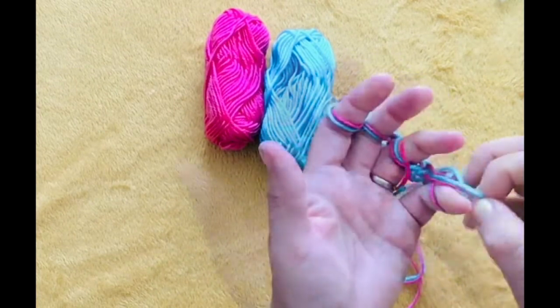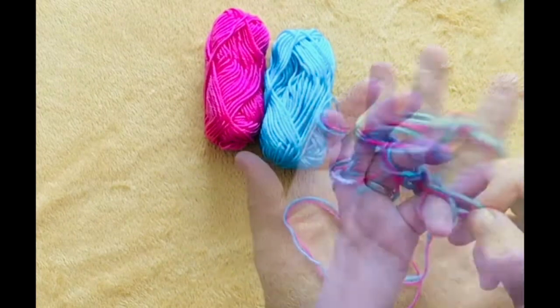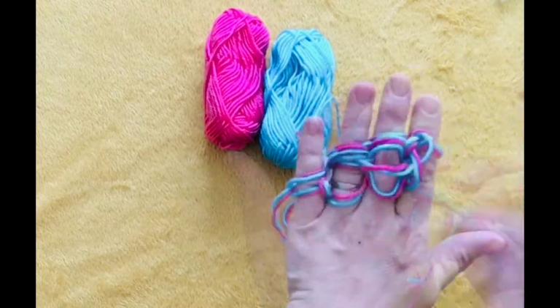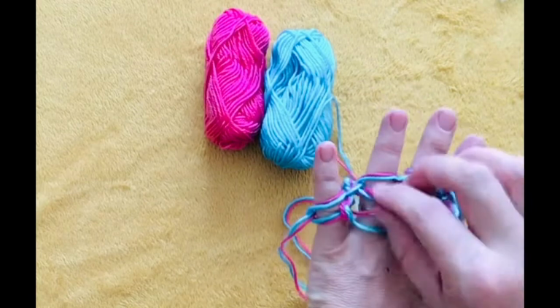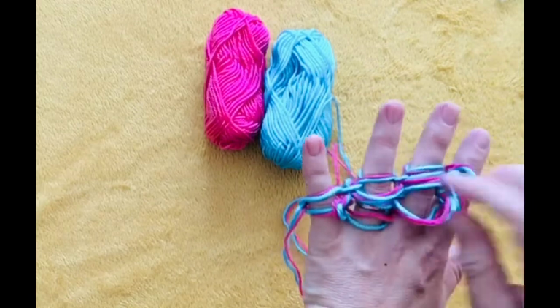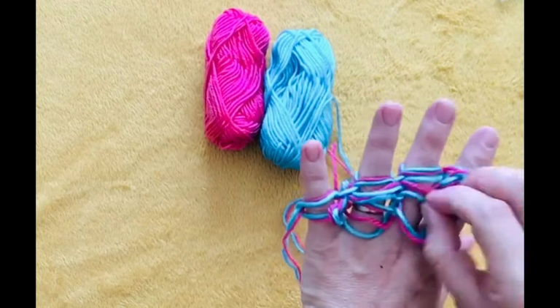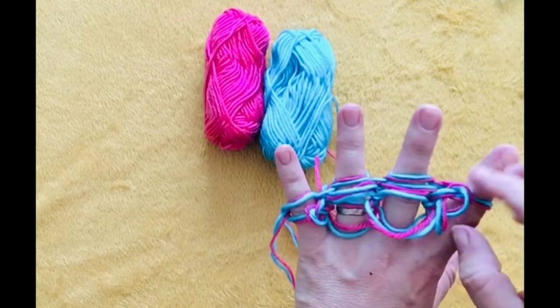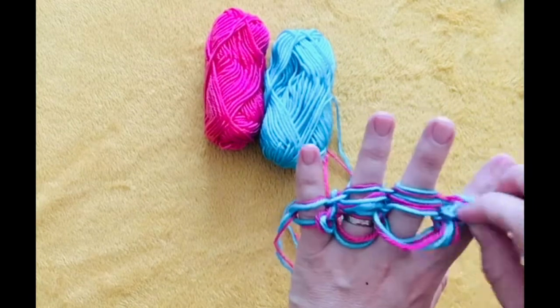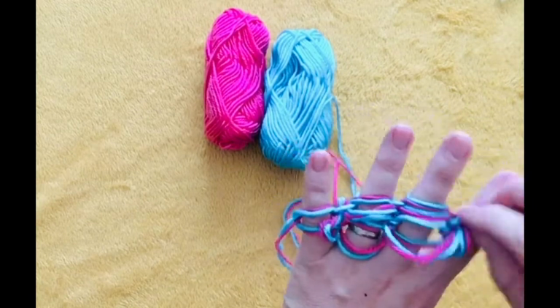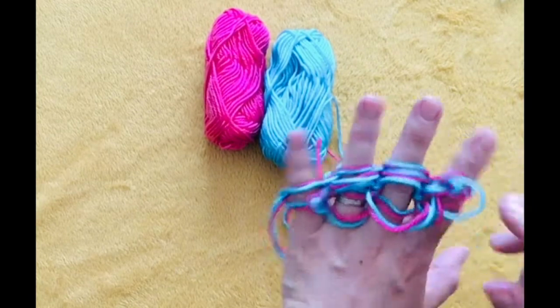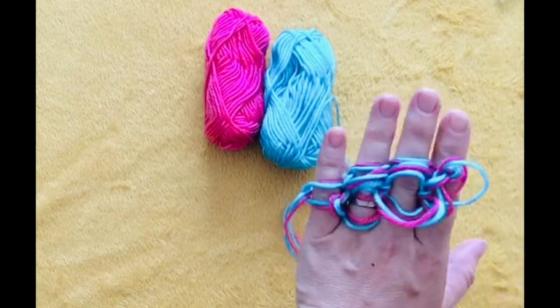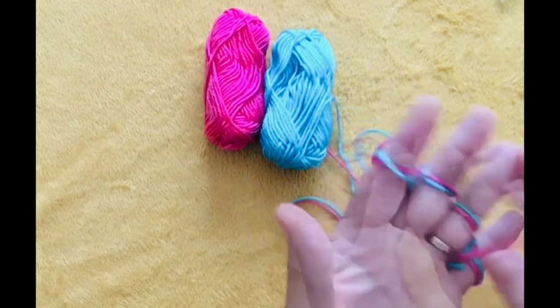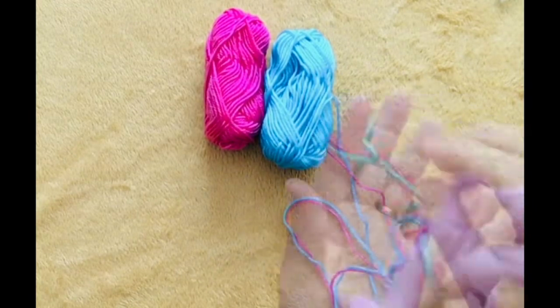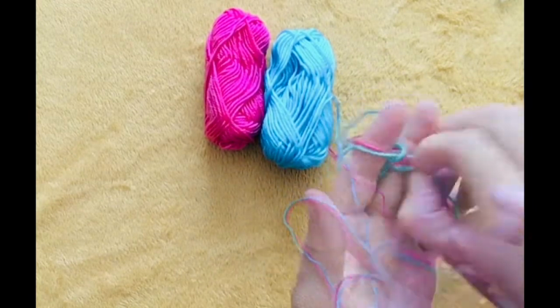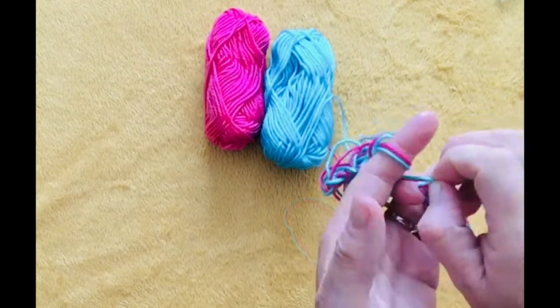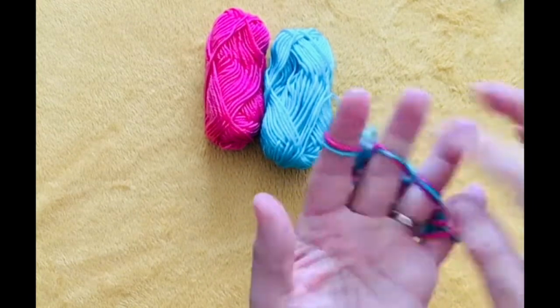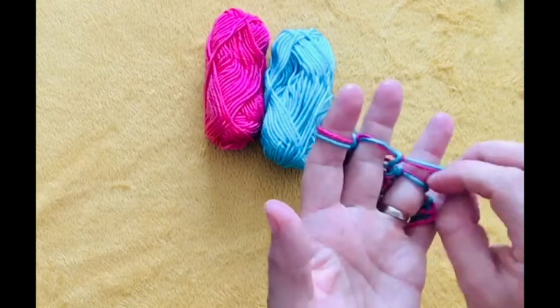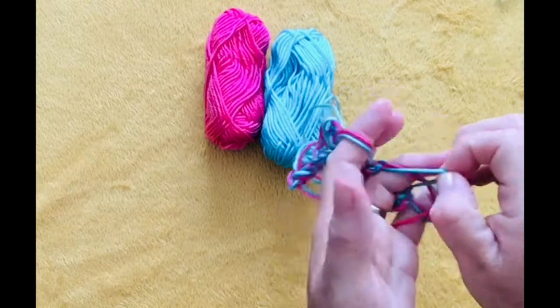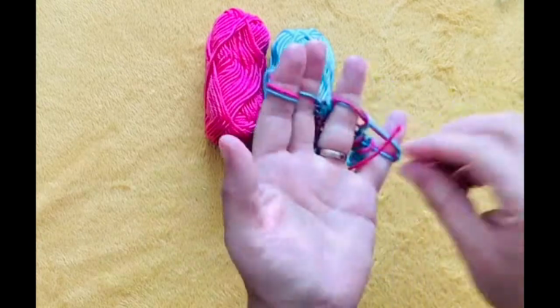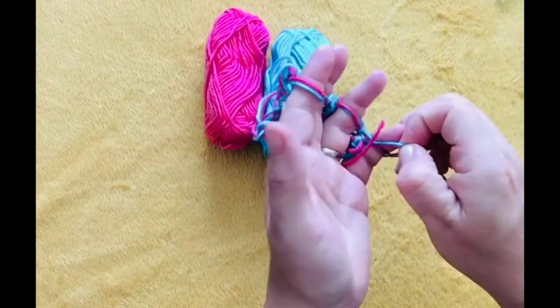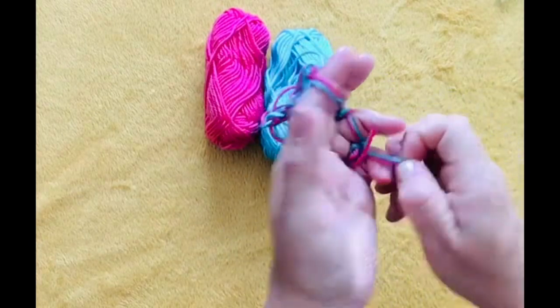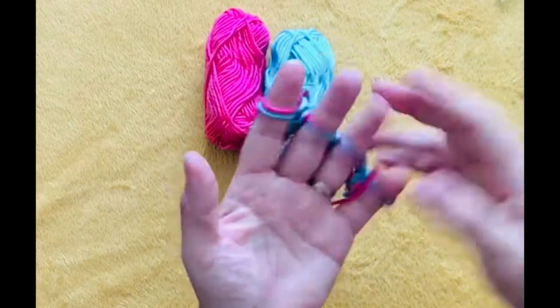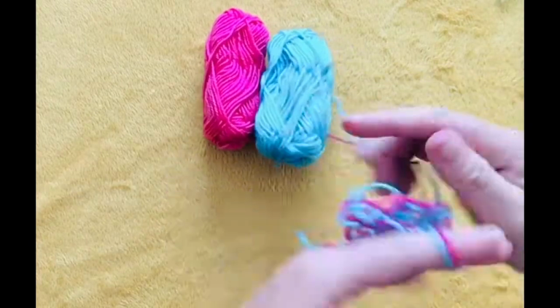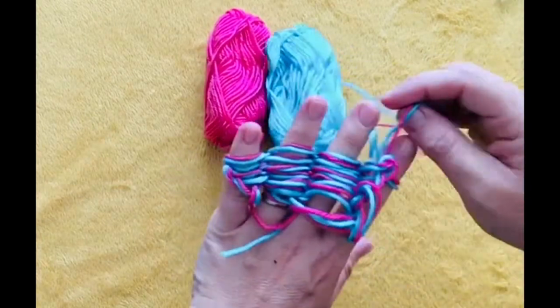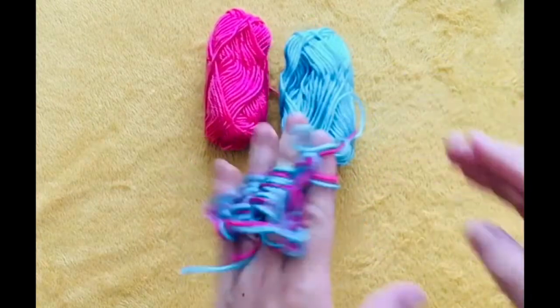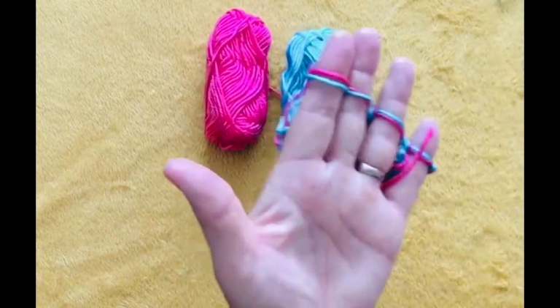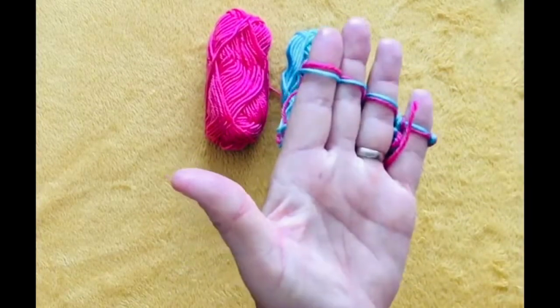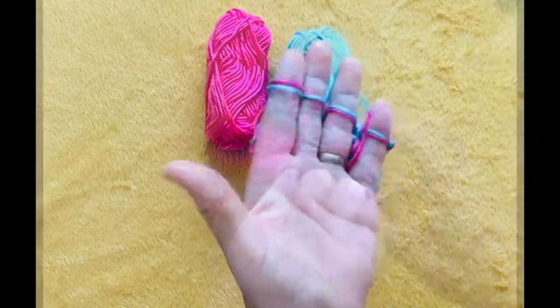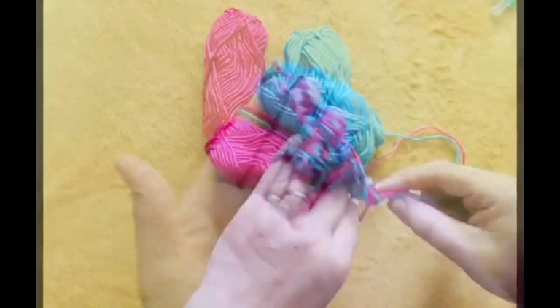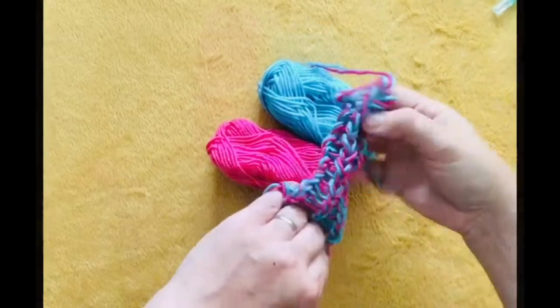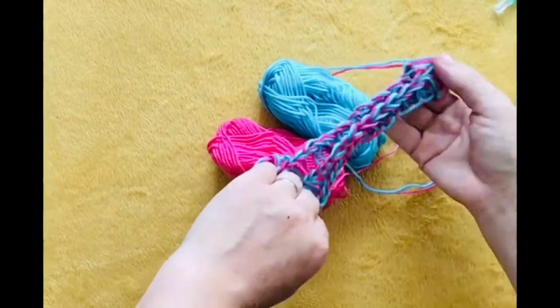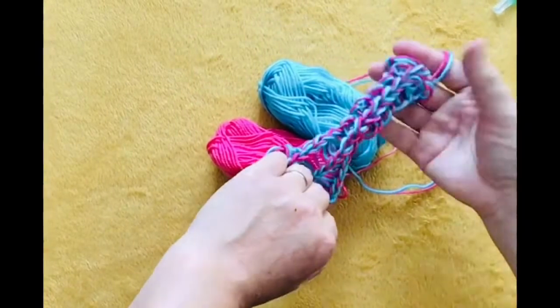It might feel like it's getting knotted at first, but just keep going and you will finally start making the length. You can do this activity while watching television, sitting underneath a tree, talking to friends or just relaxing at home.